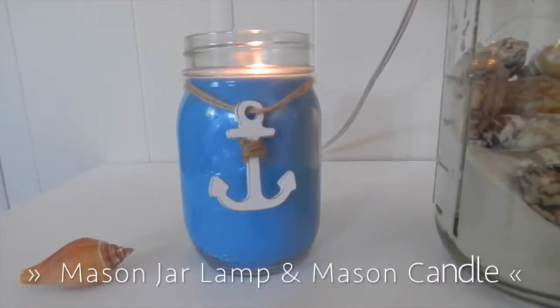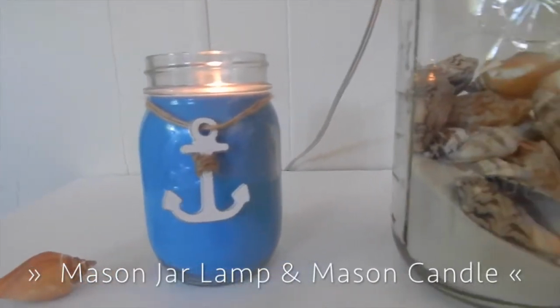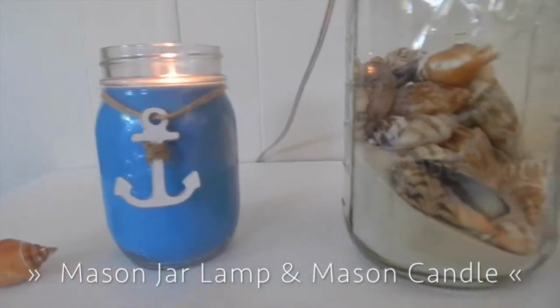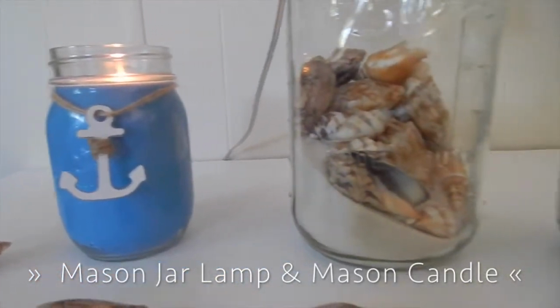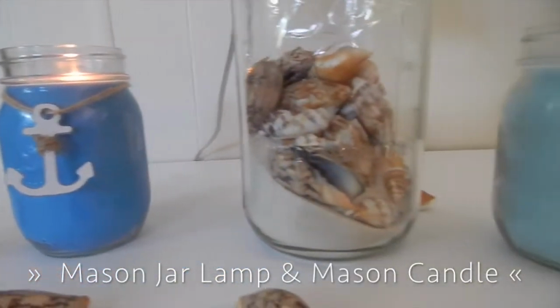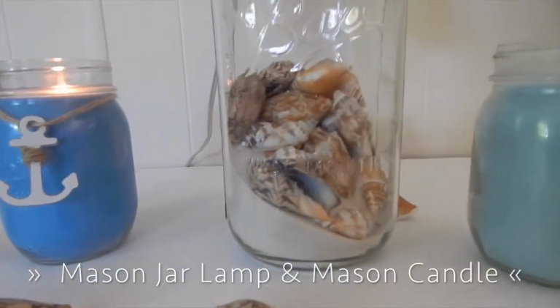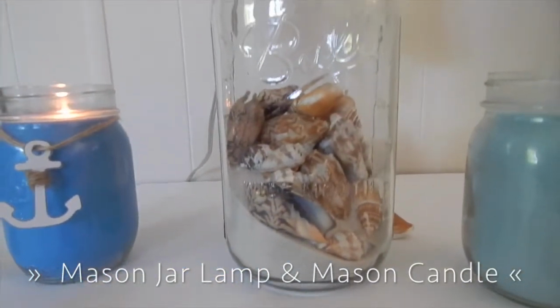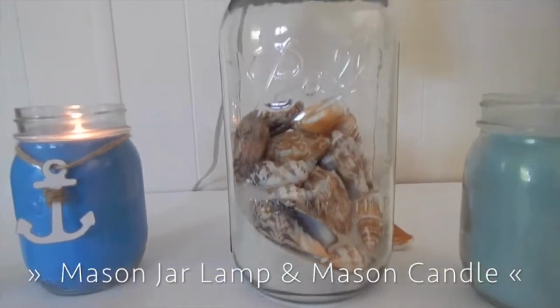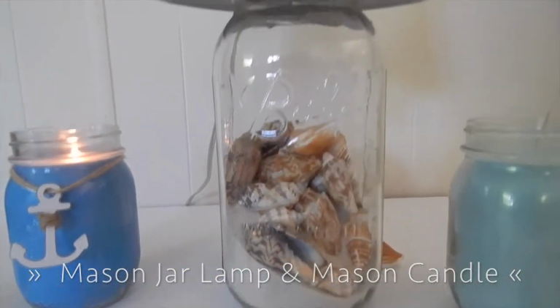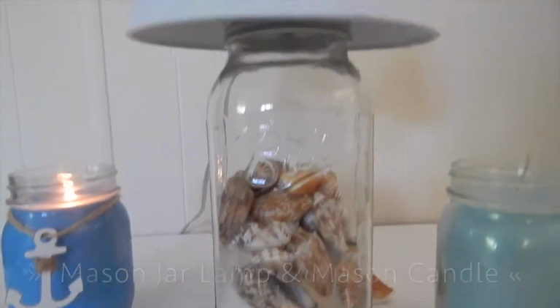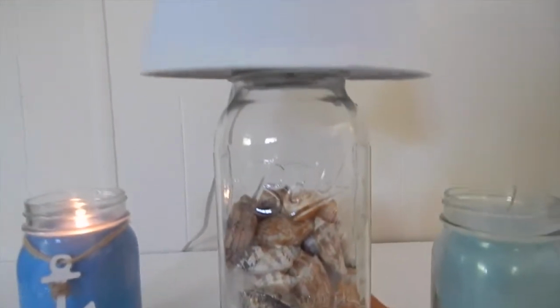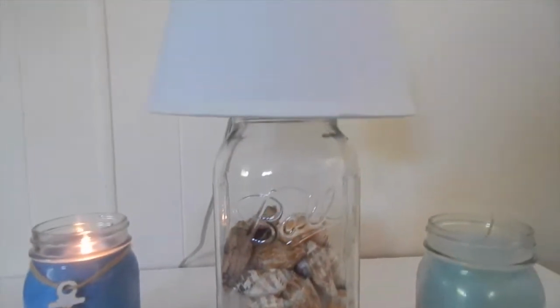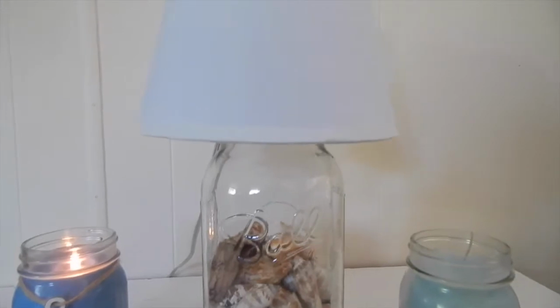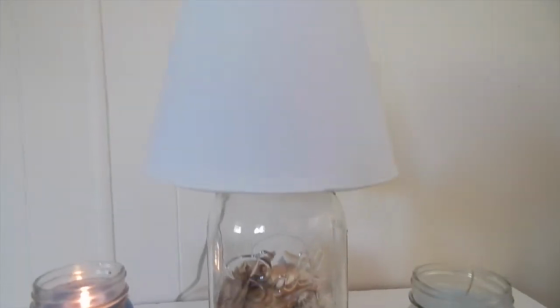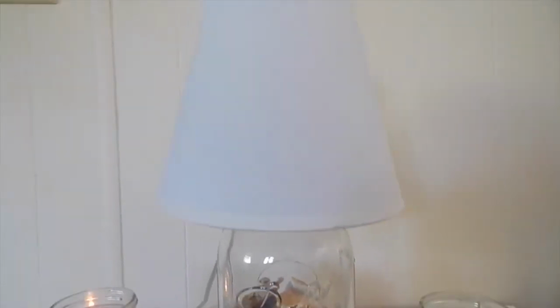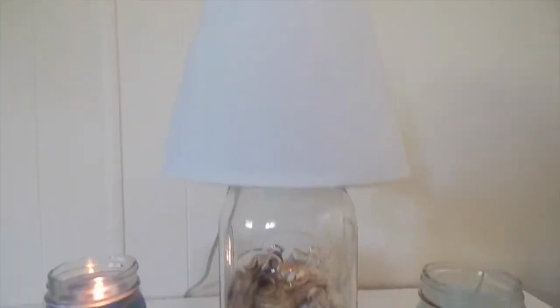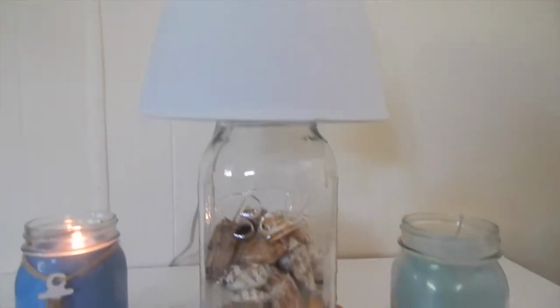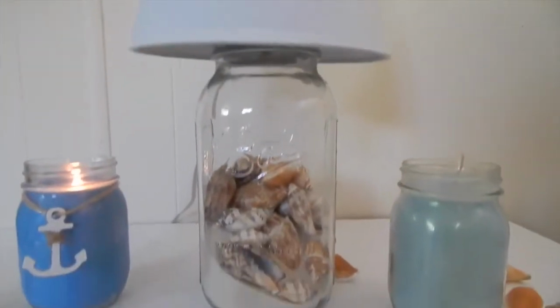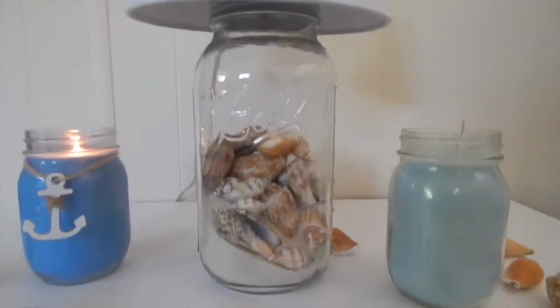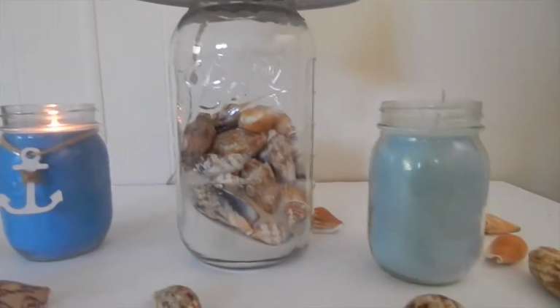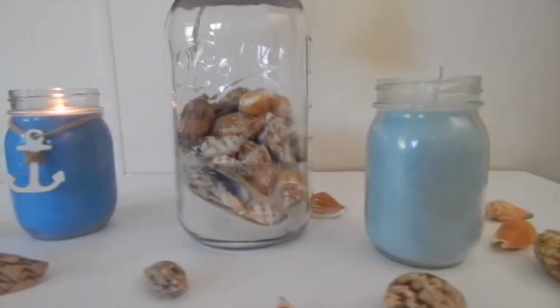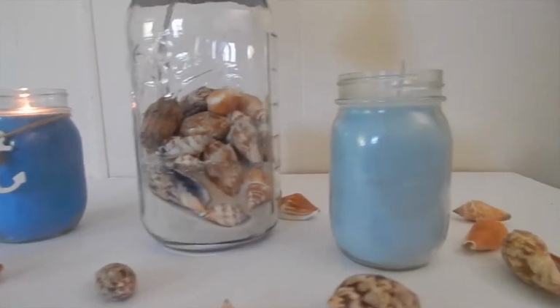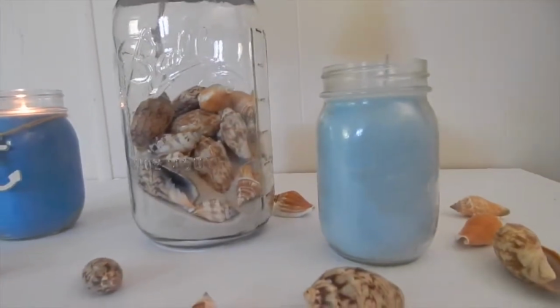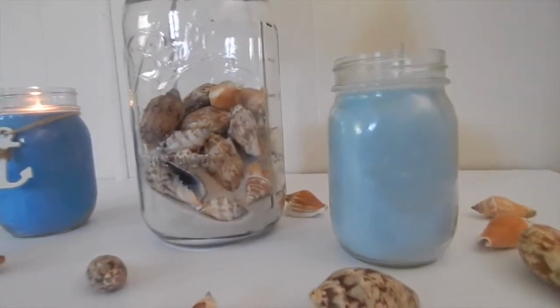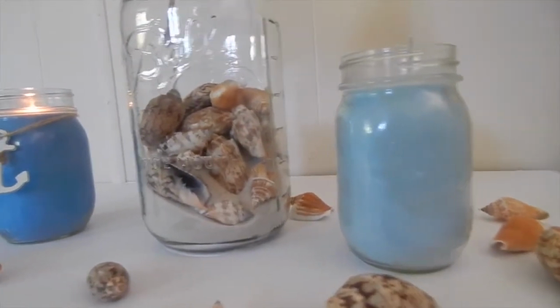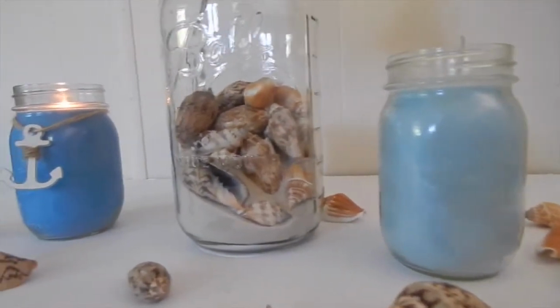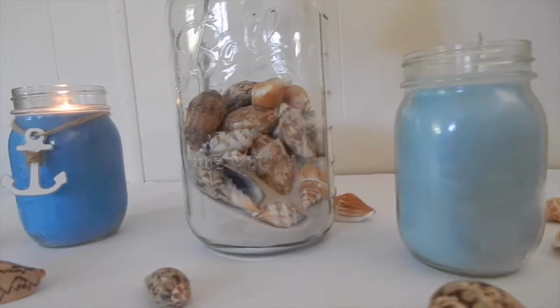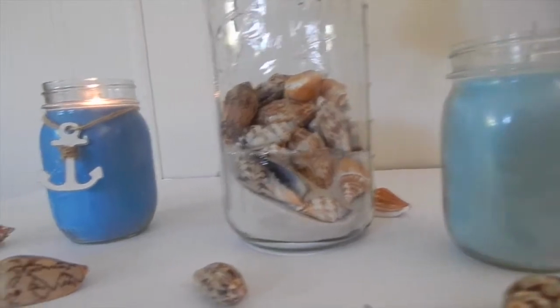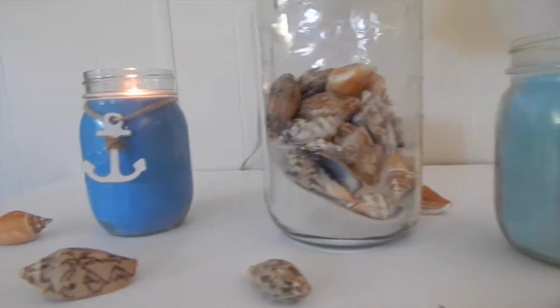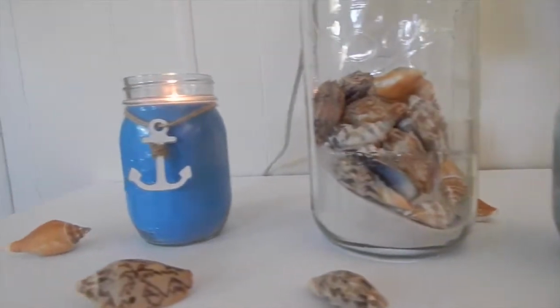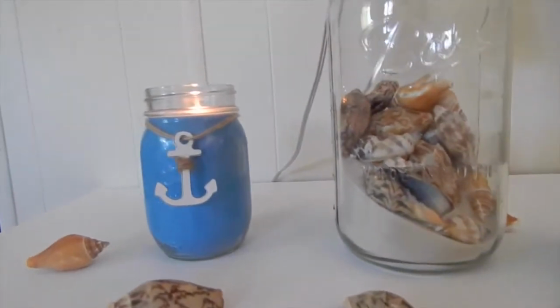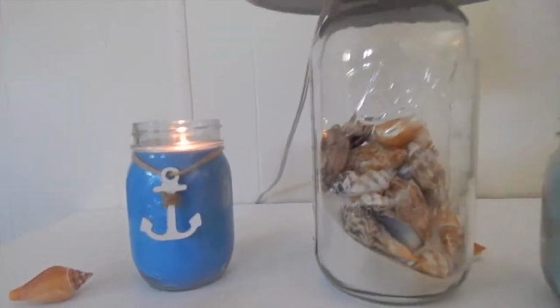Hey guys, so today I'm going to show you how to make this mason jar candle and the mason jar lamp. They make a pretty home decor or even as a gift for someone. So let's get started.